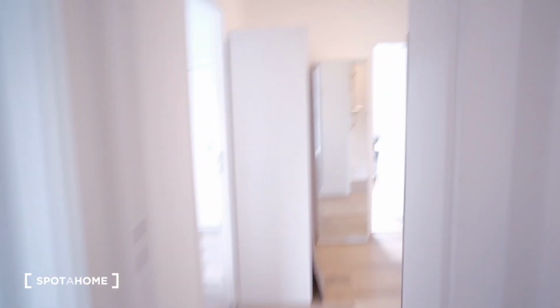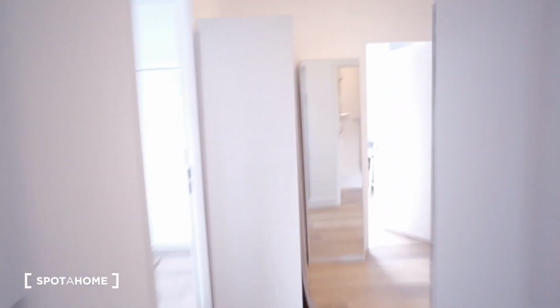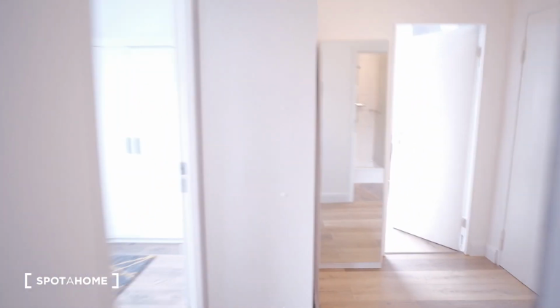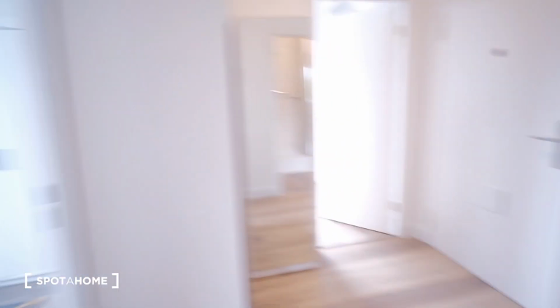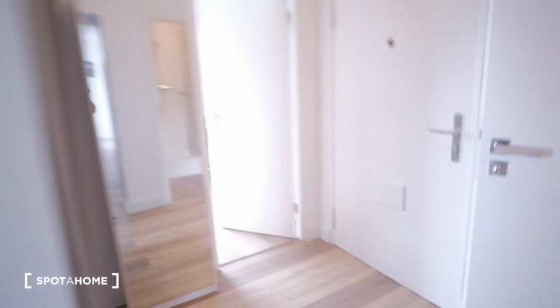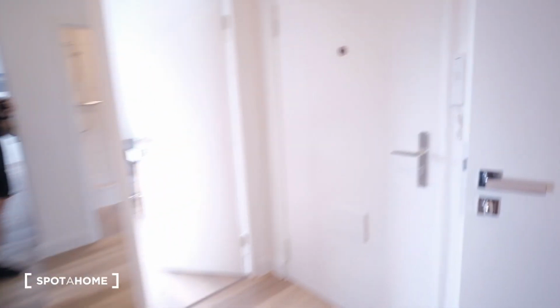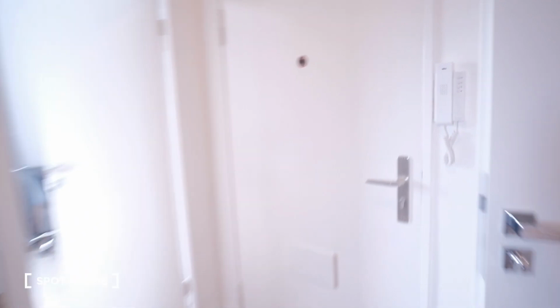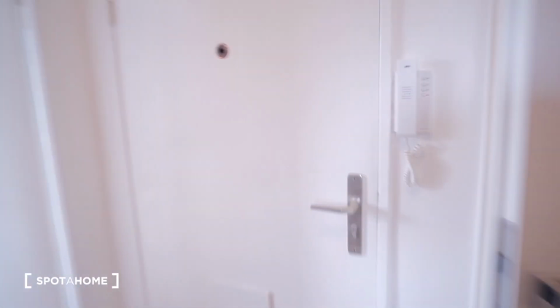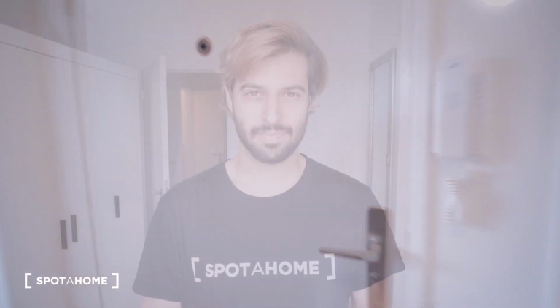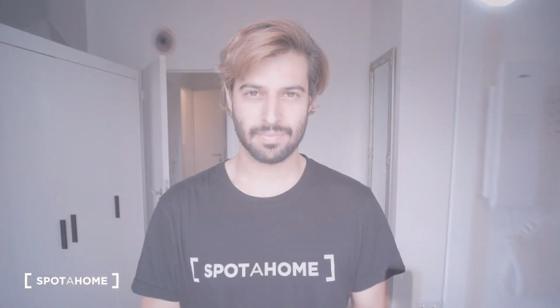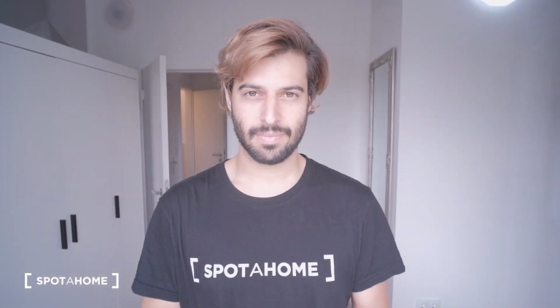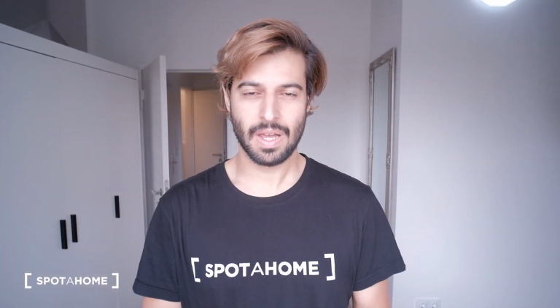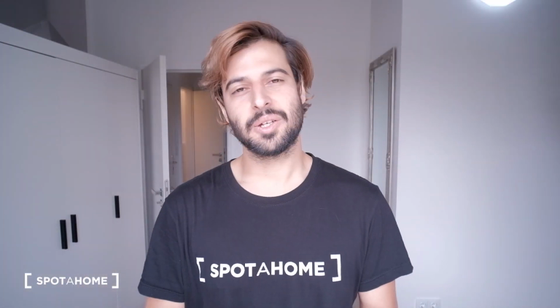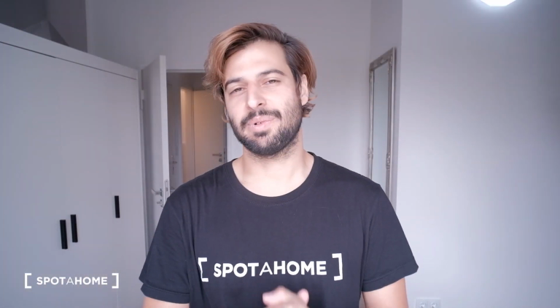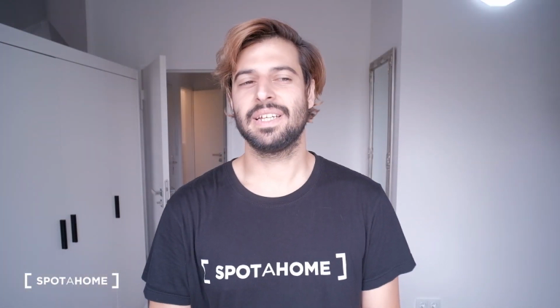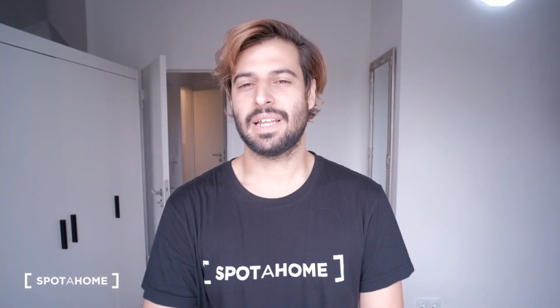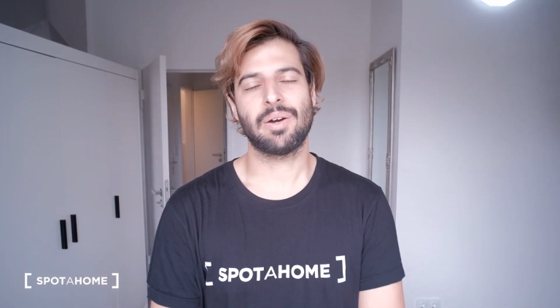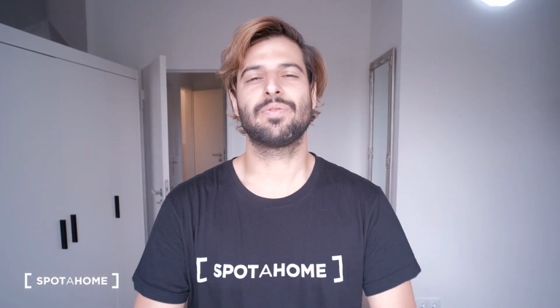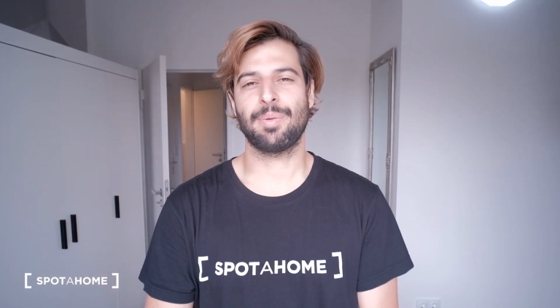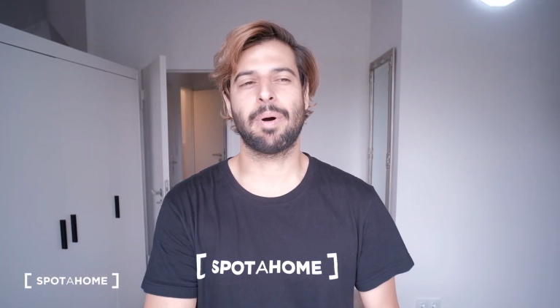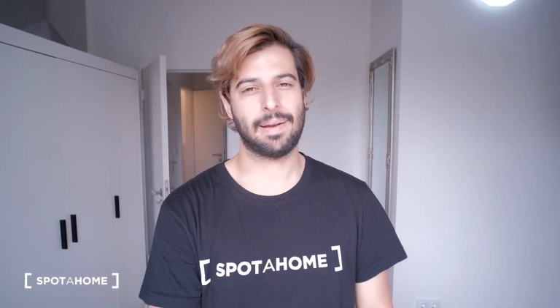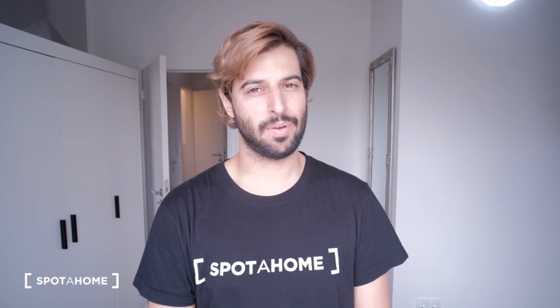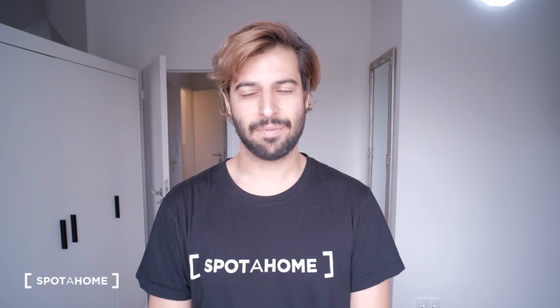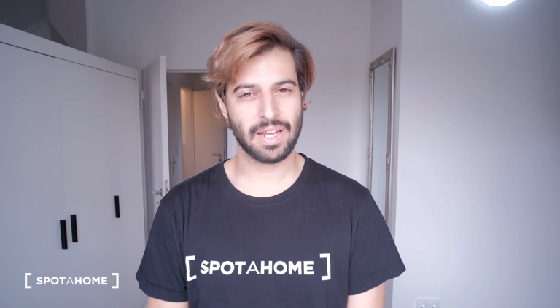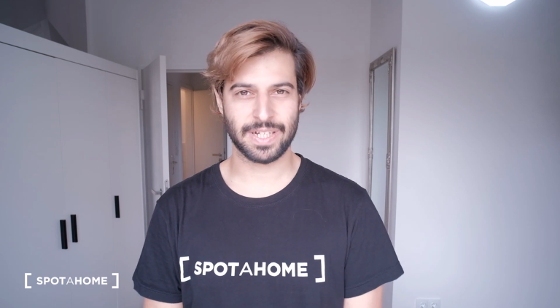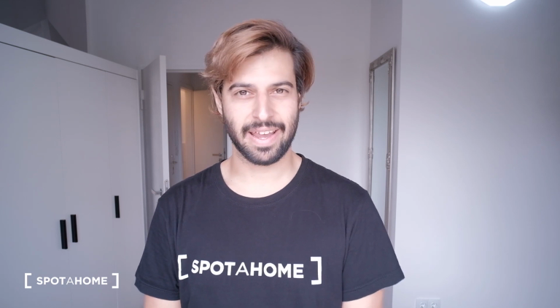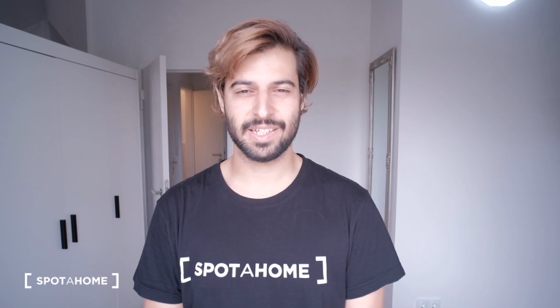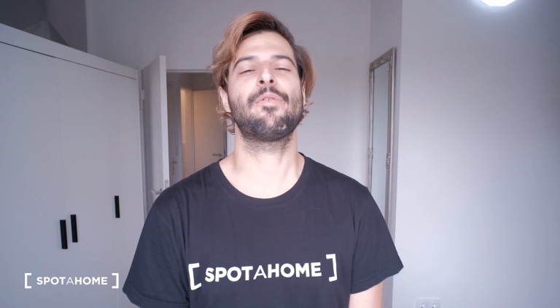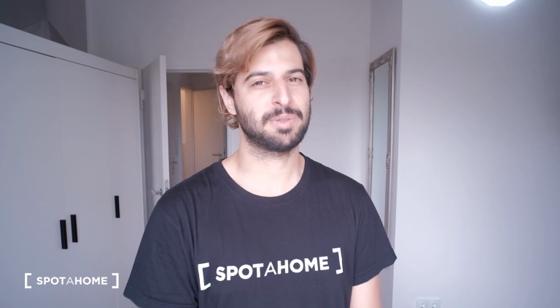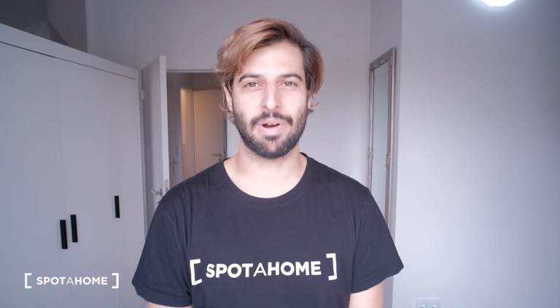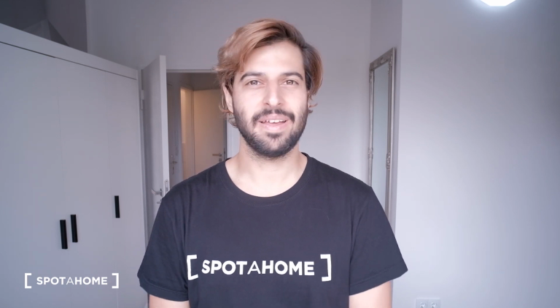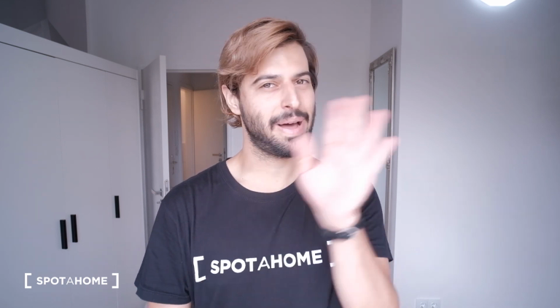And we're done. So that was it — that was our four-bedroom apartment in the neighborhood of Lankwitz. I hope you guys like it. This was Juan from Spada Home Berlin. Bye.